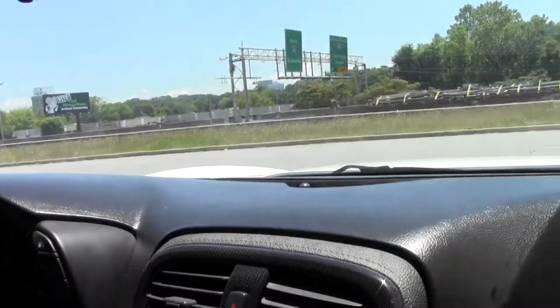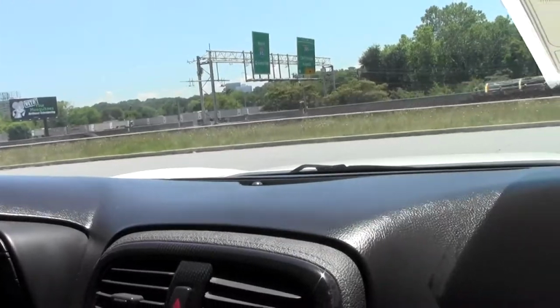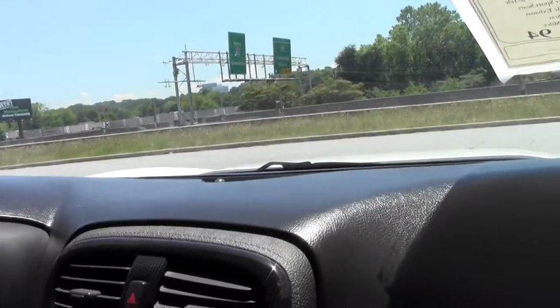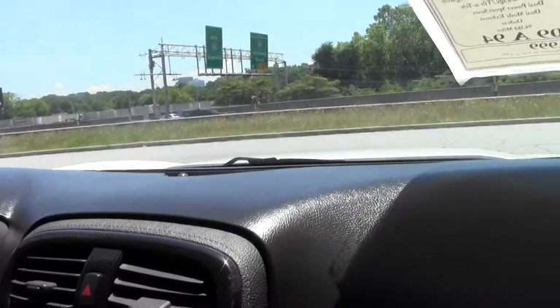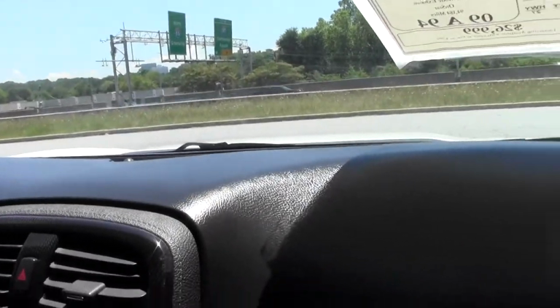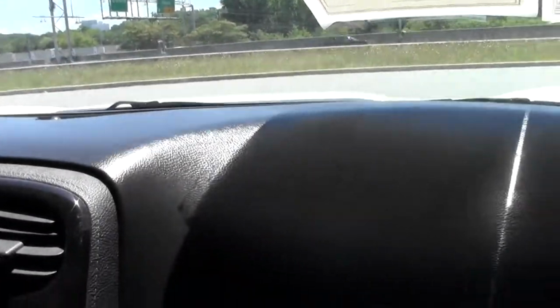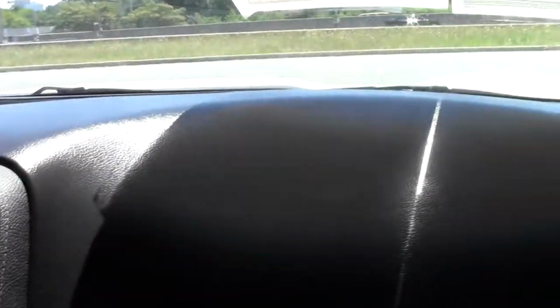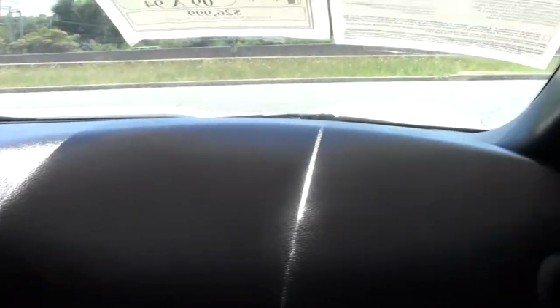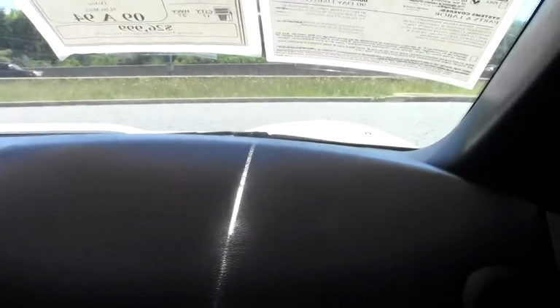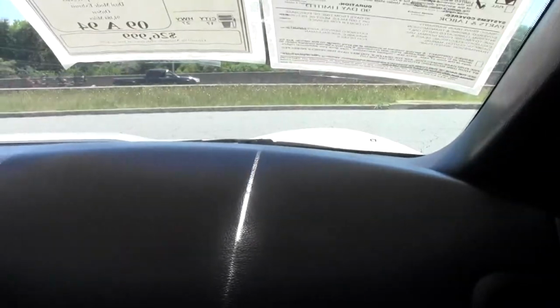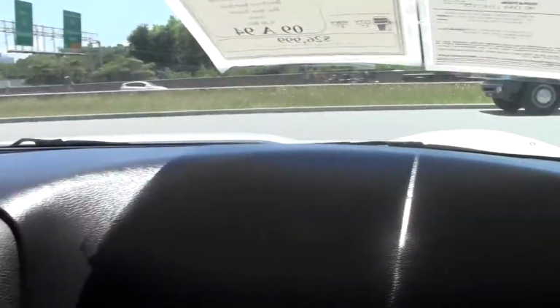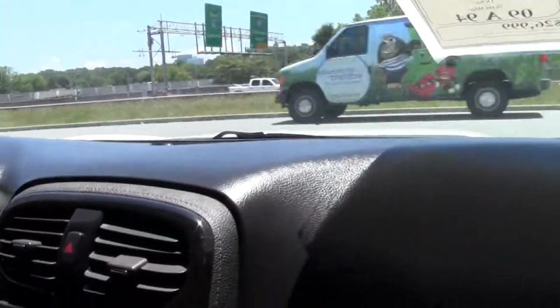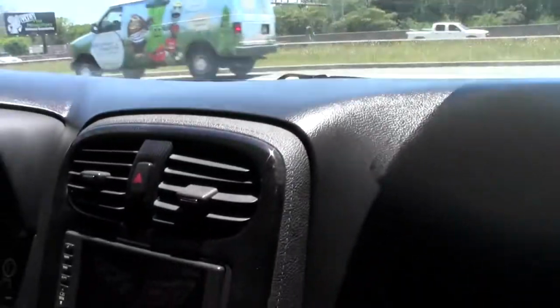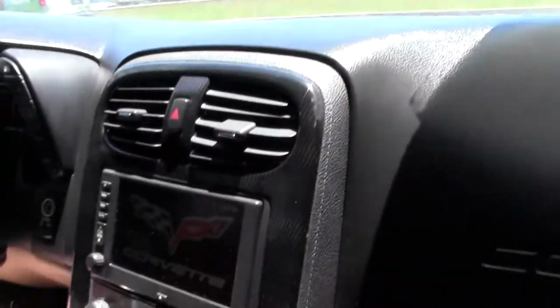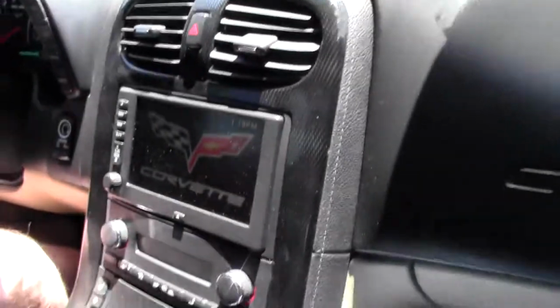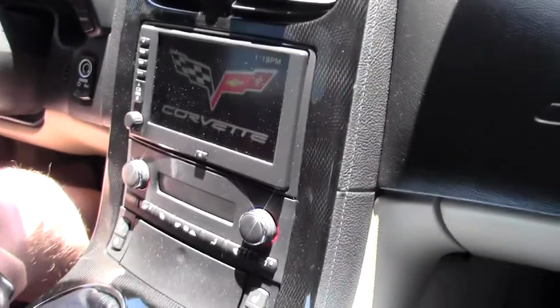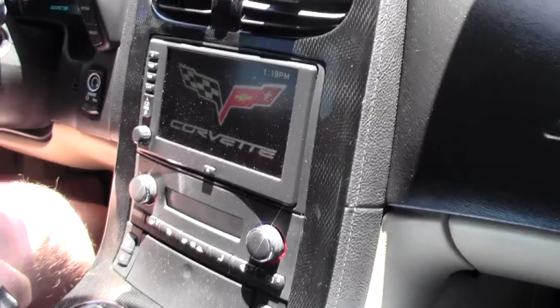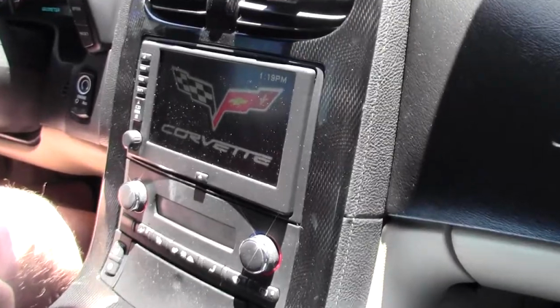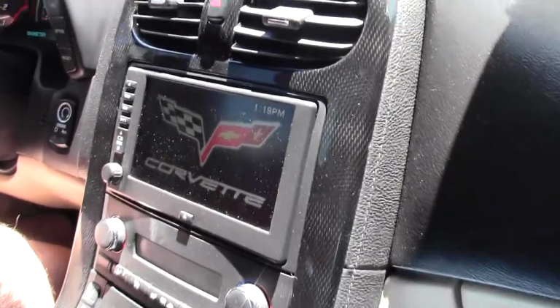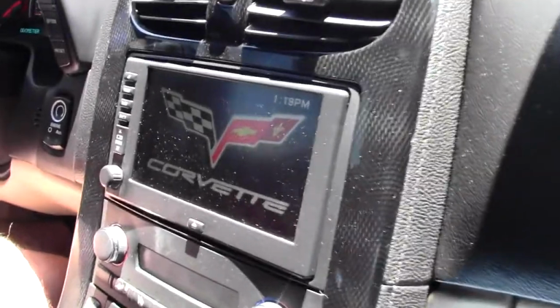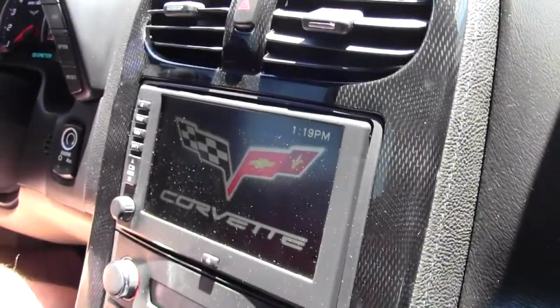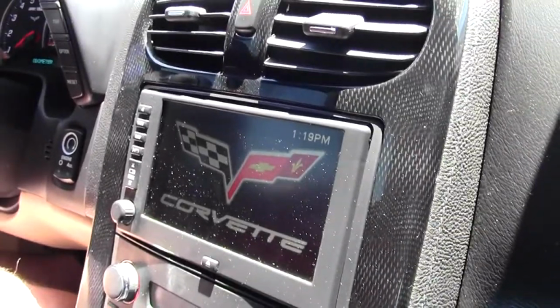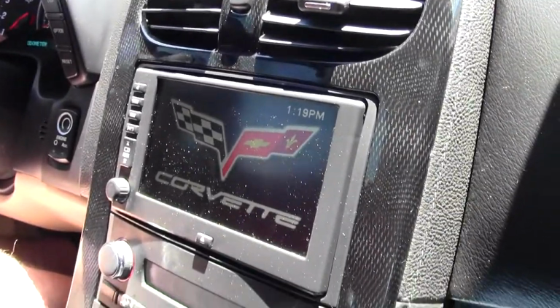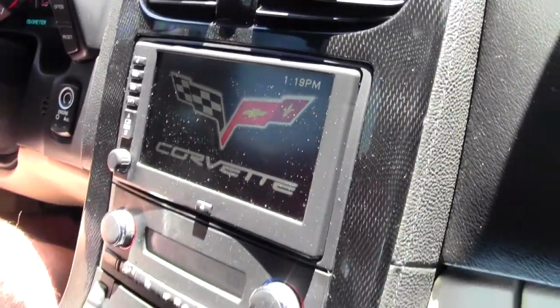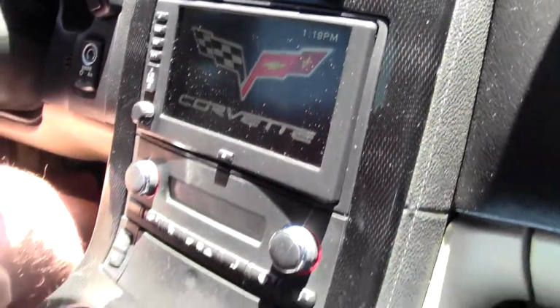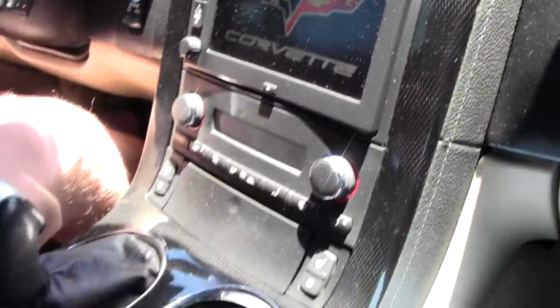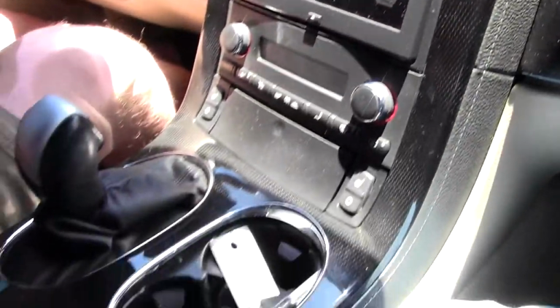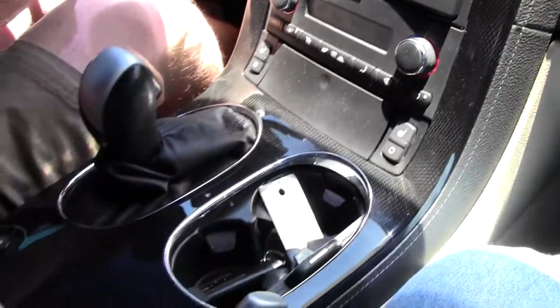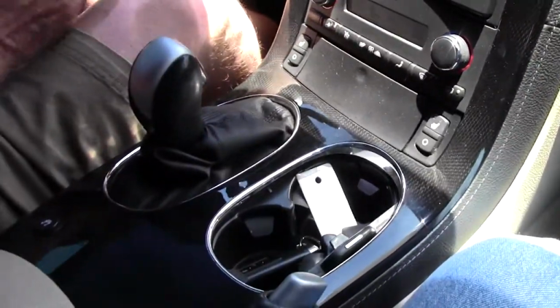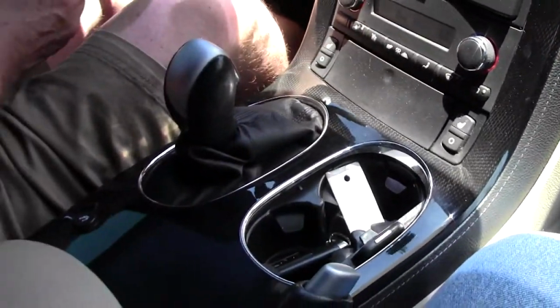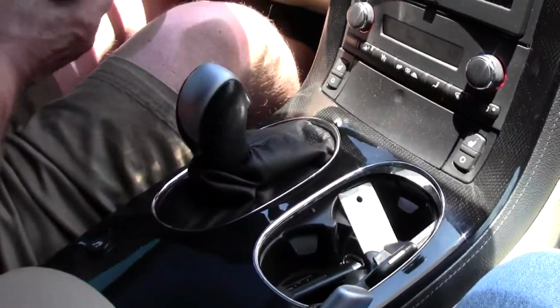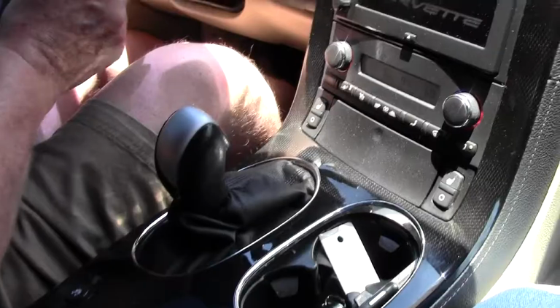As you can see, dashboard, gauges work, center console, carpet fiber. Just a really nice looking ride.